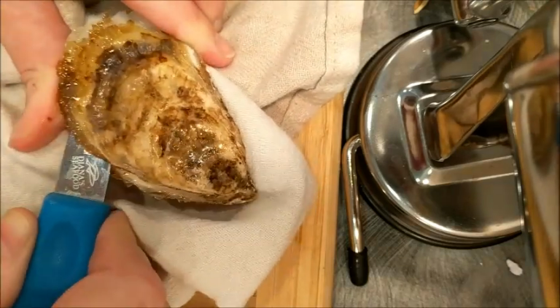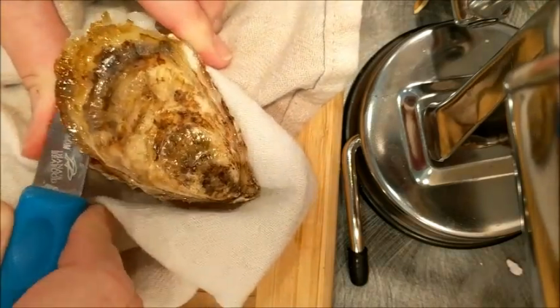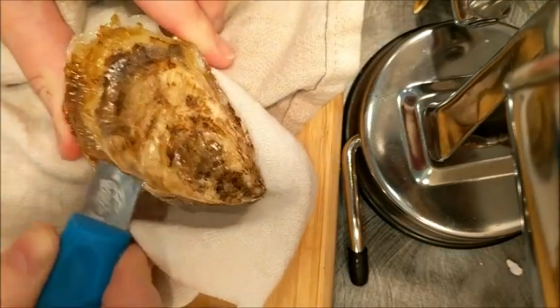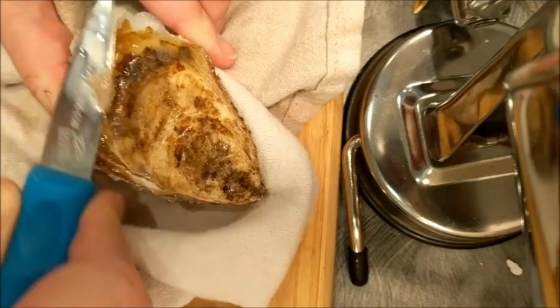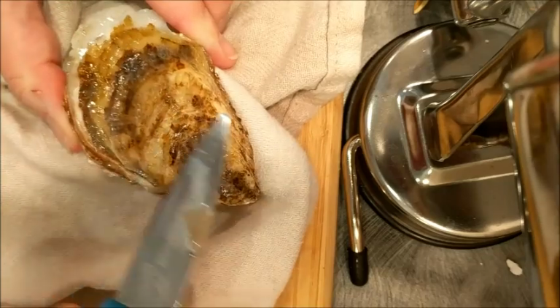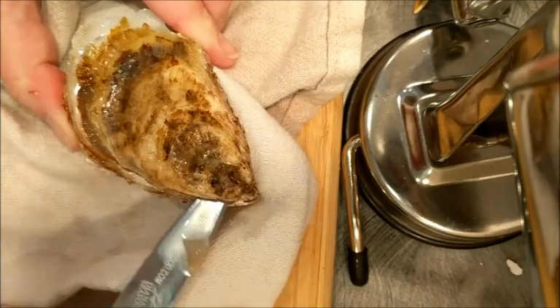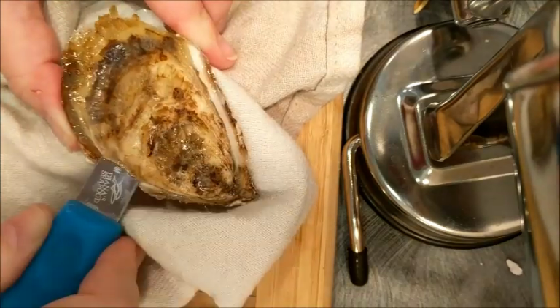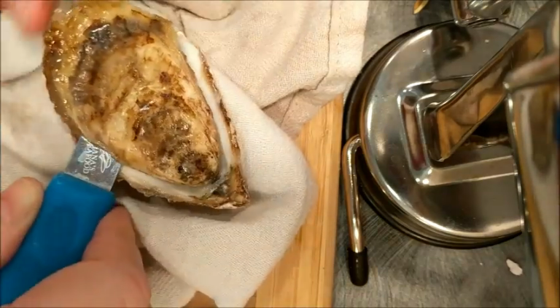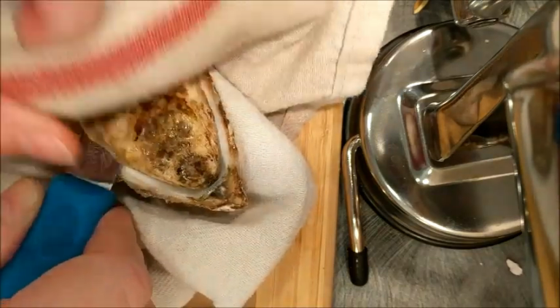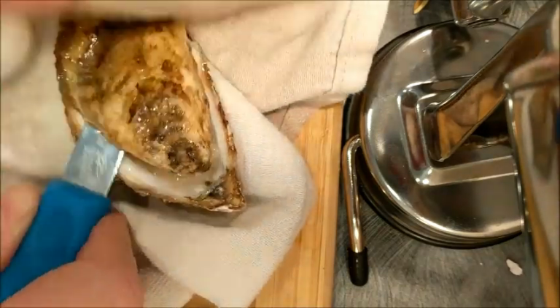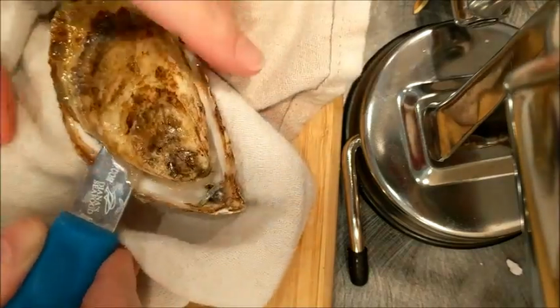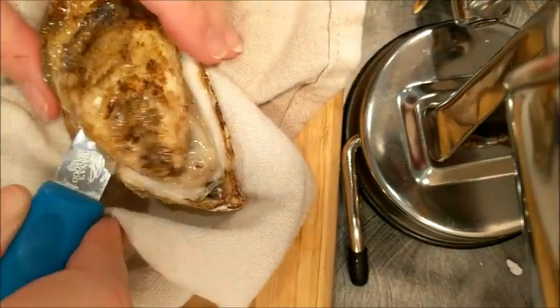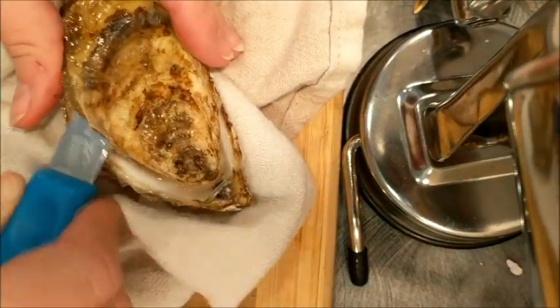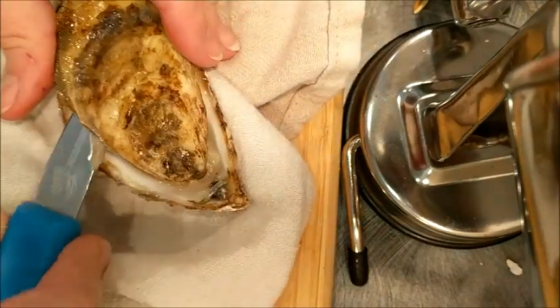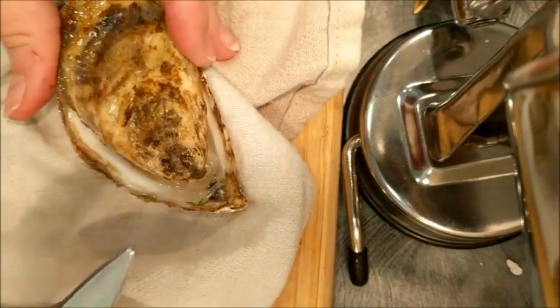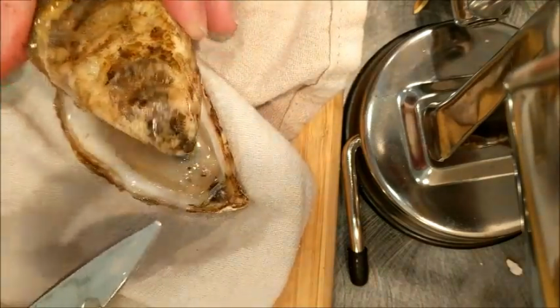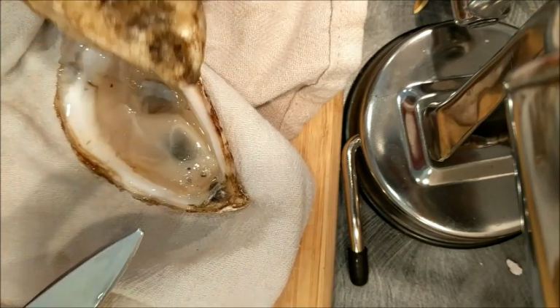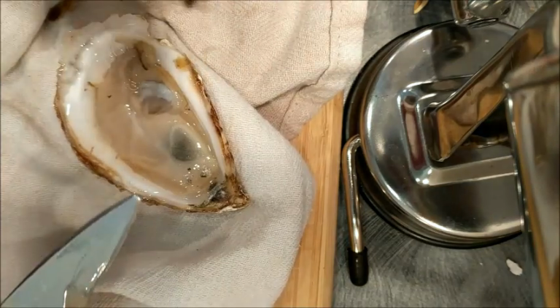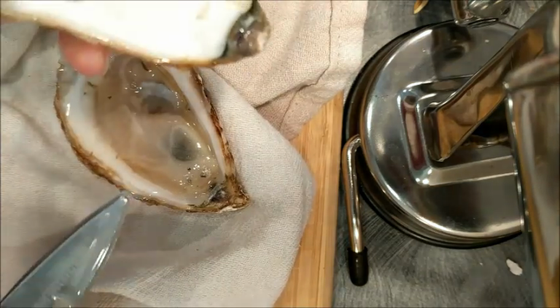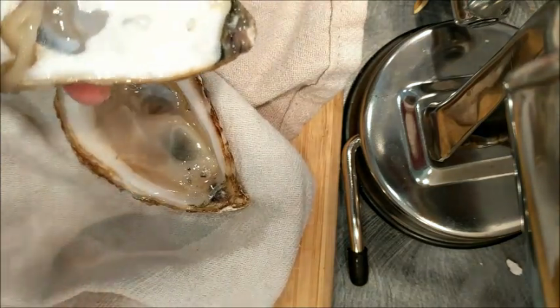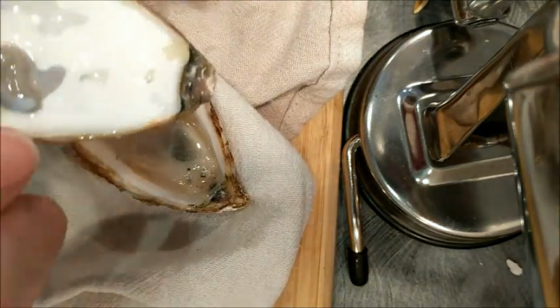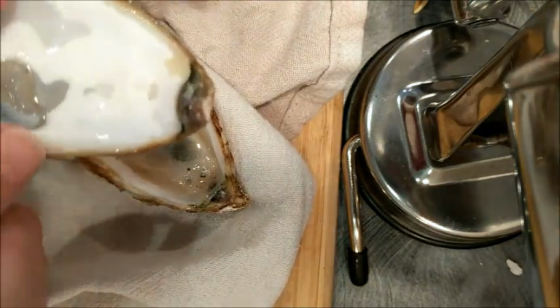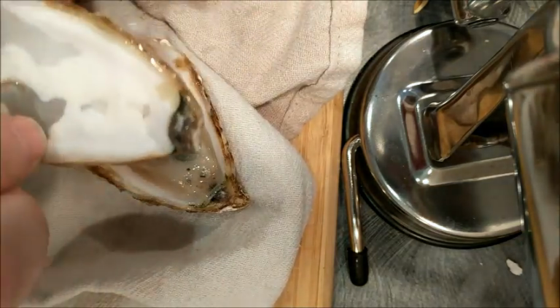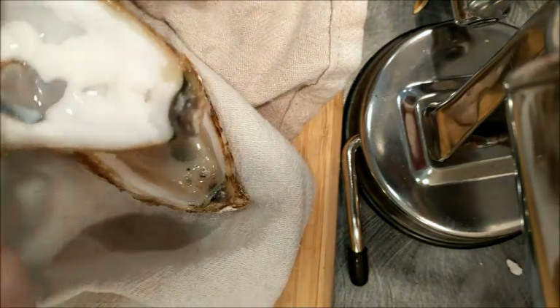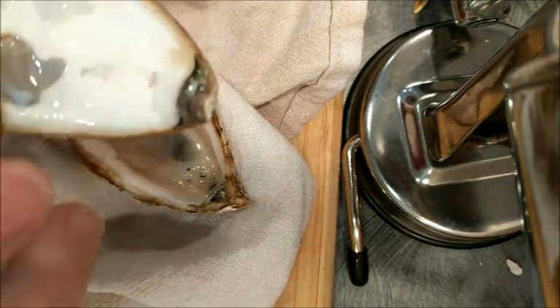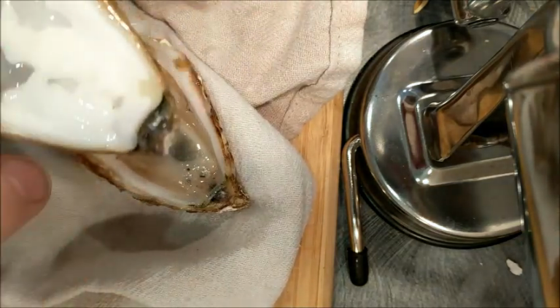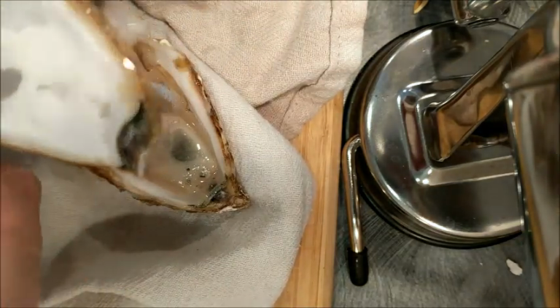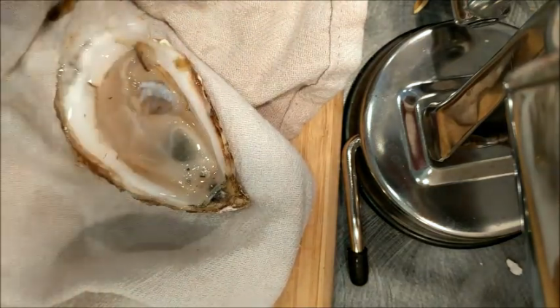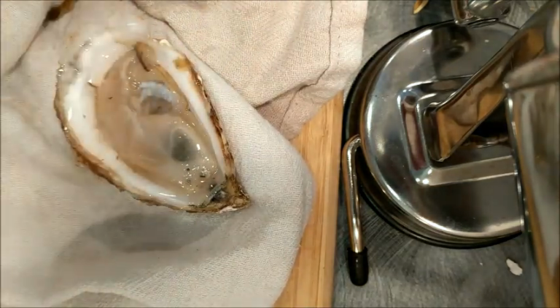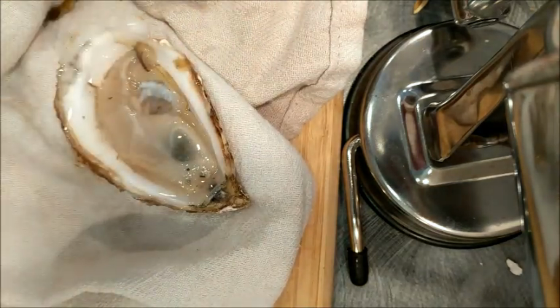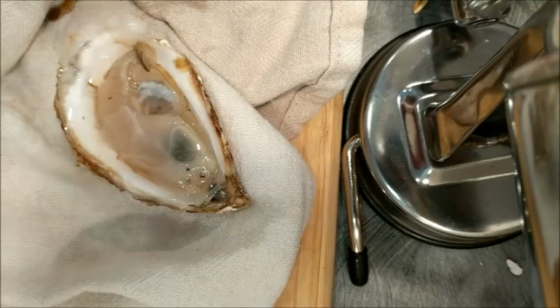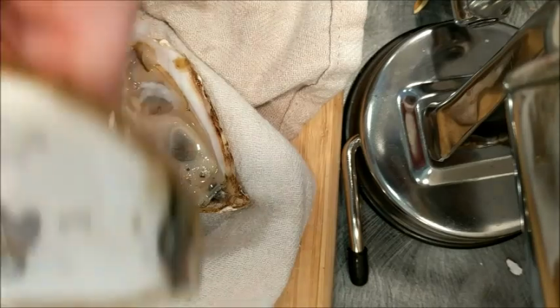Just to loosen the oyster from the top. There we go. Normally I would do this underneath the towel, but I just wanted to show you how it works. It's pretty easy — it comes off. Oh, there's a little part there — that's for me to eat. Yum.